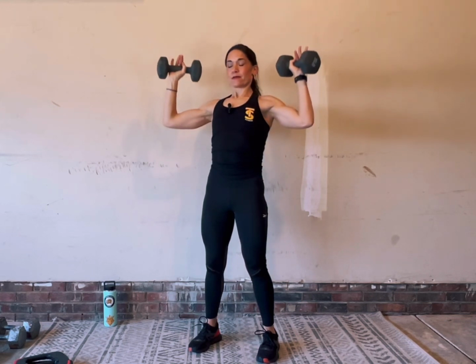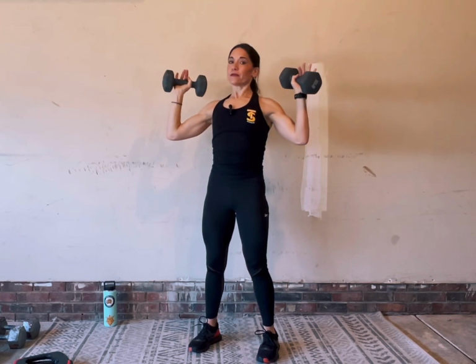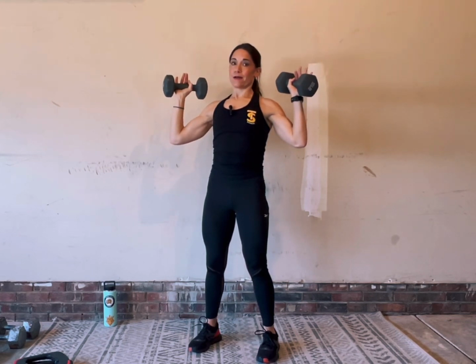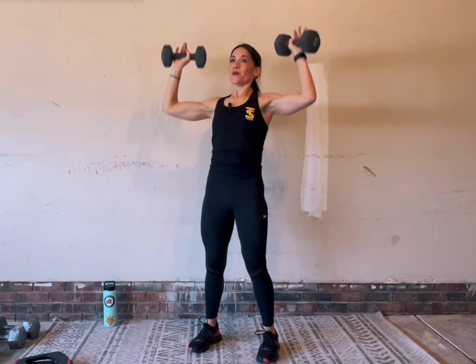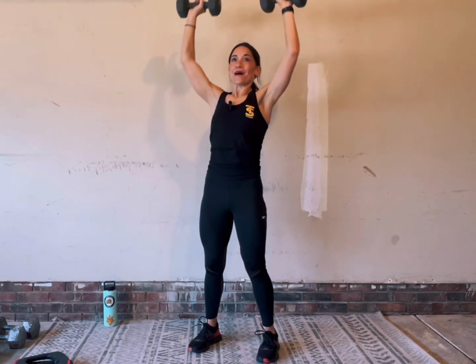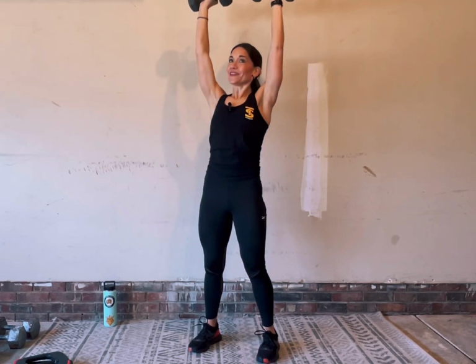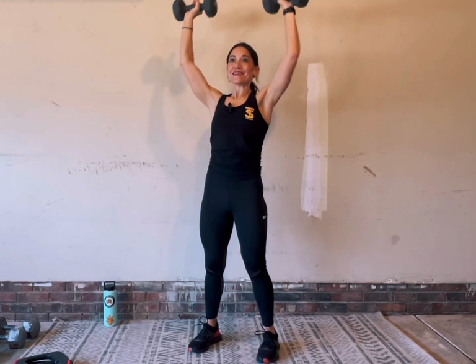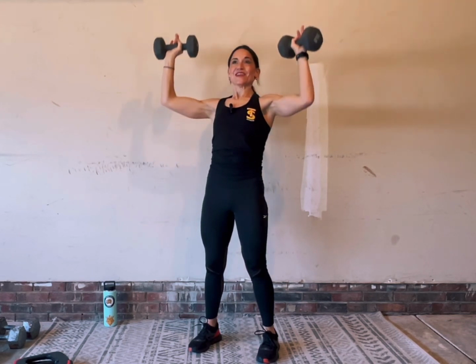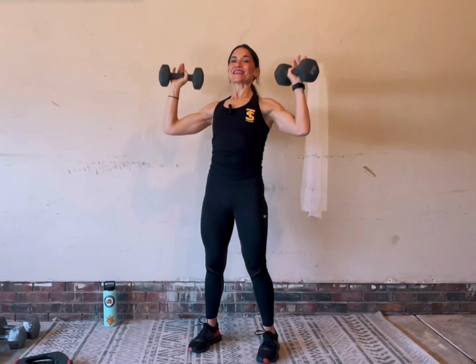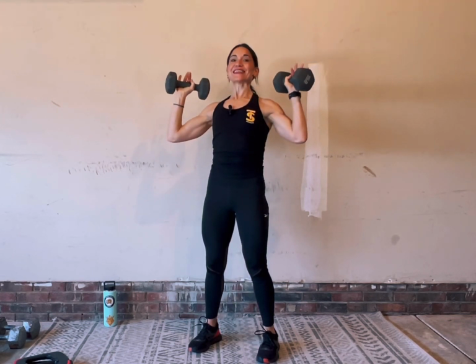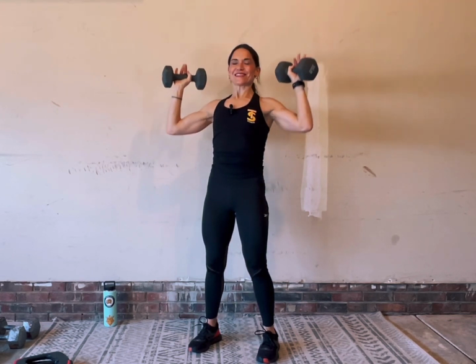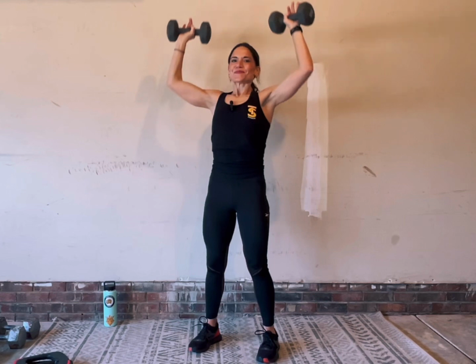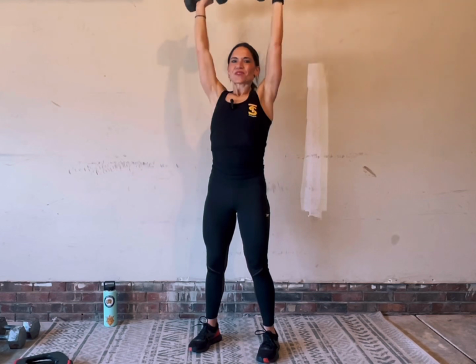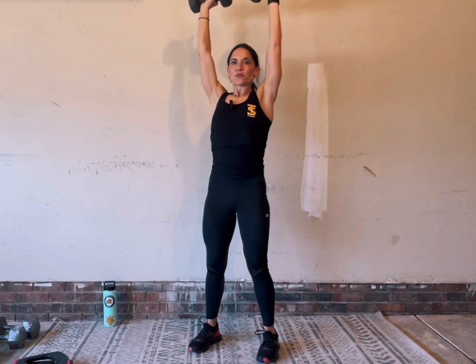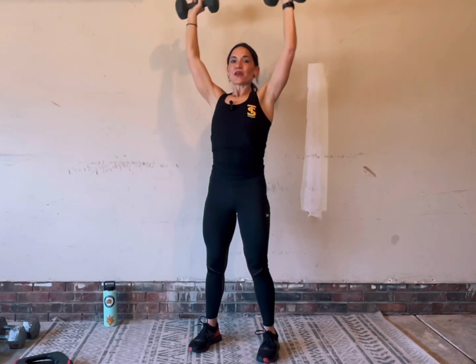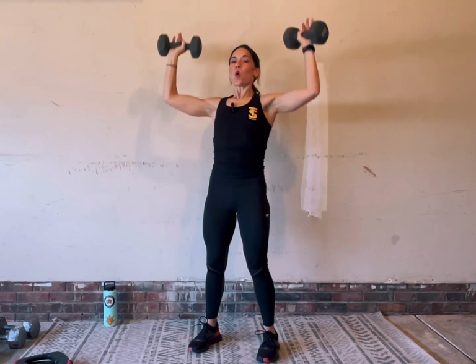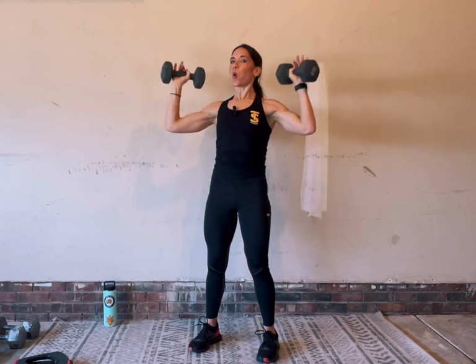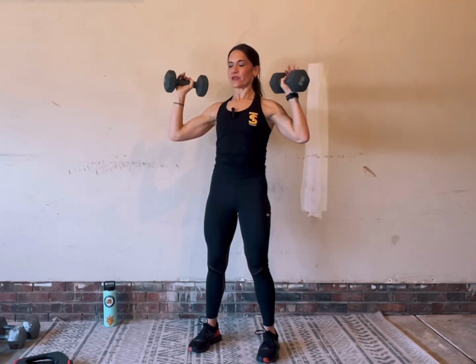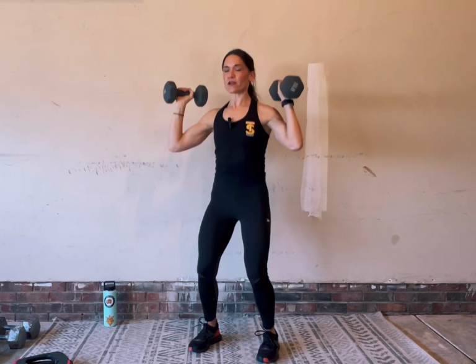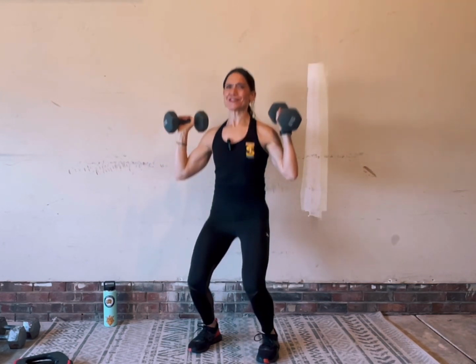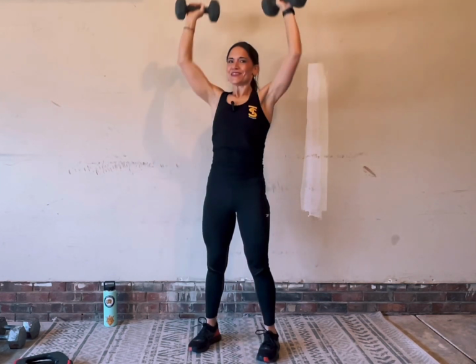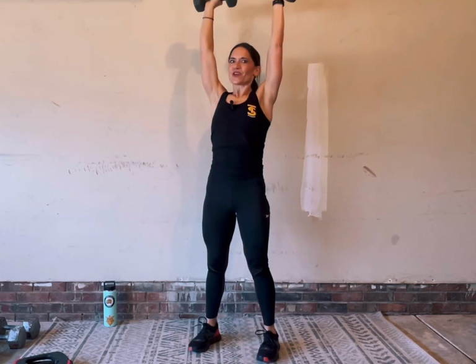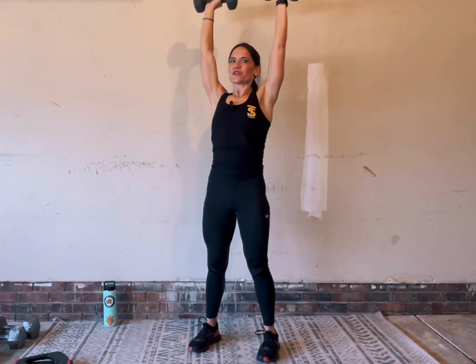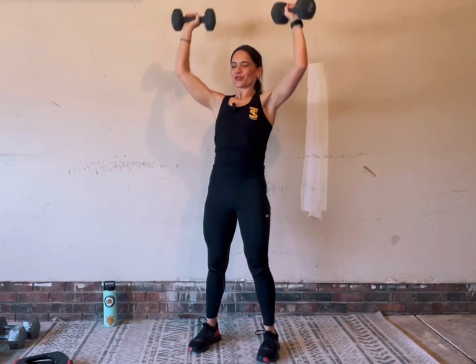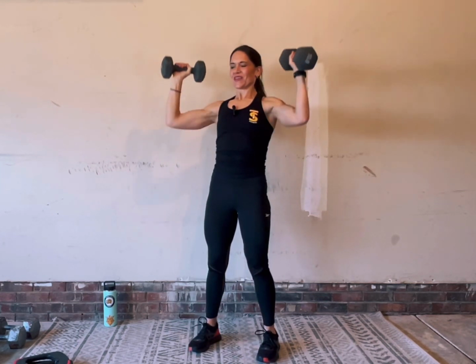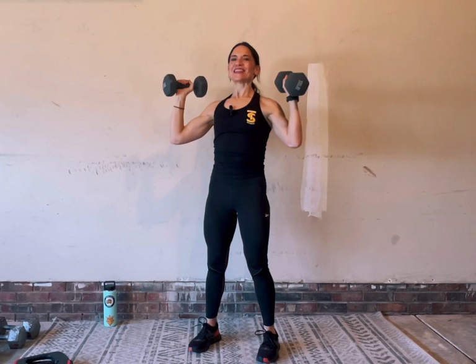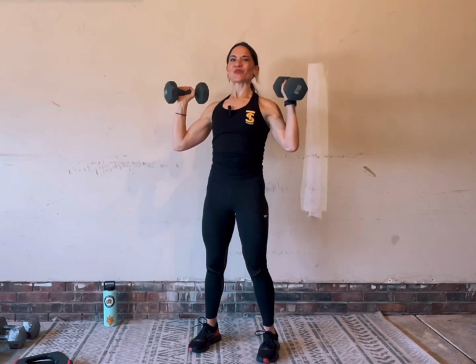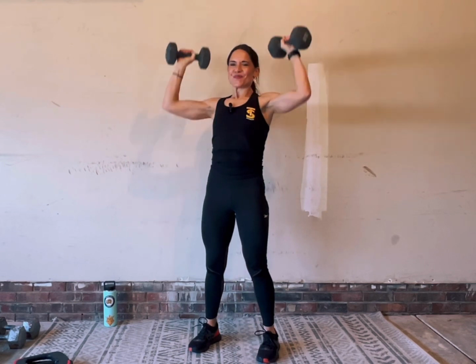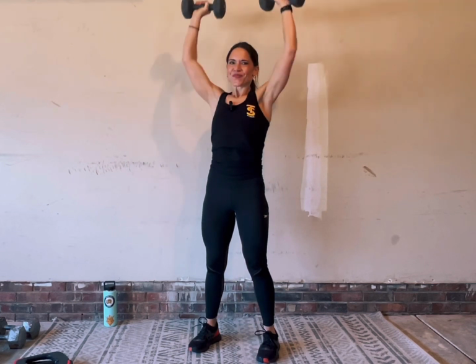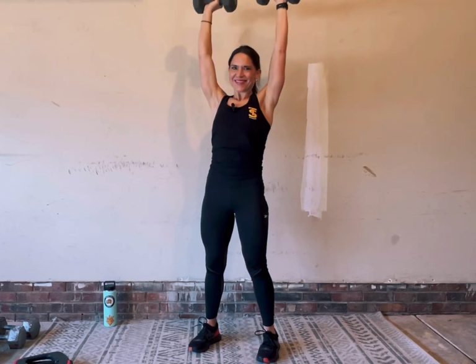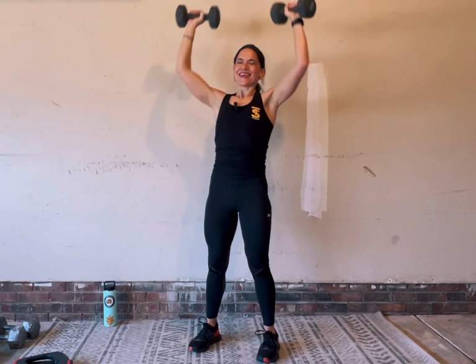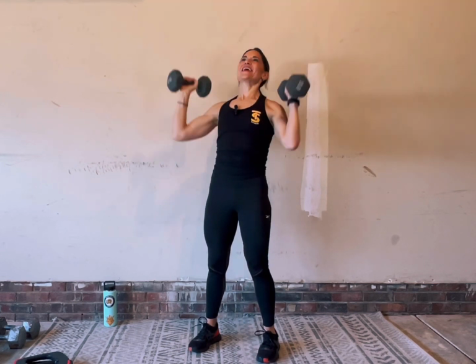I'm feeling this. We got 10 seconds. Deep breath in, deep breath out. If you need to, you can go bend and push. Last one right here.